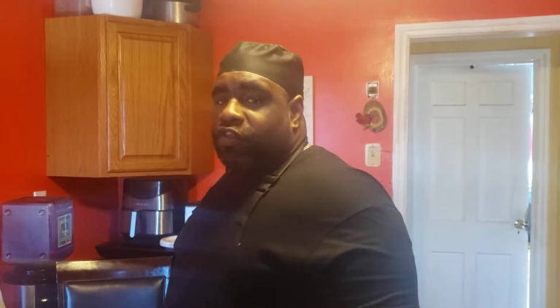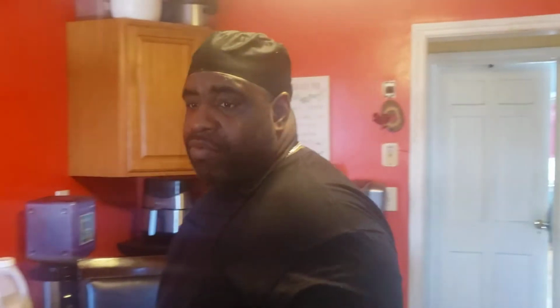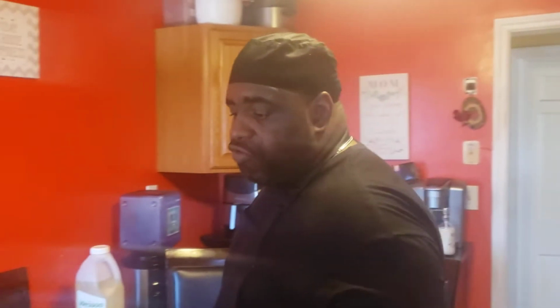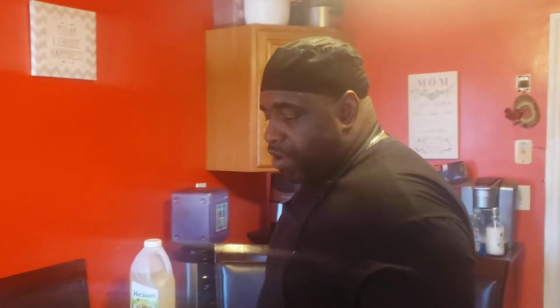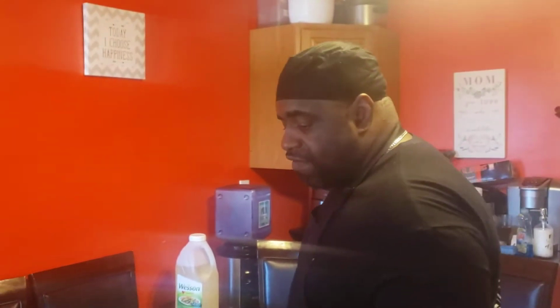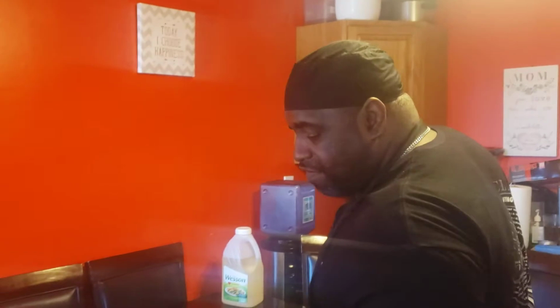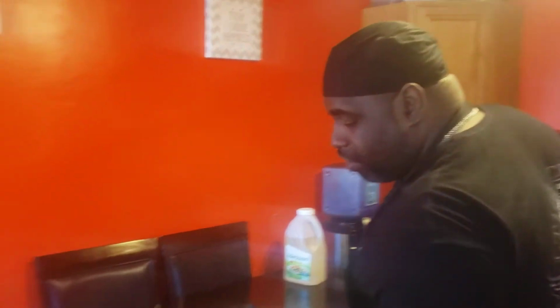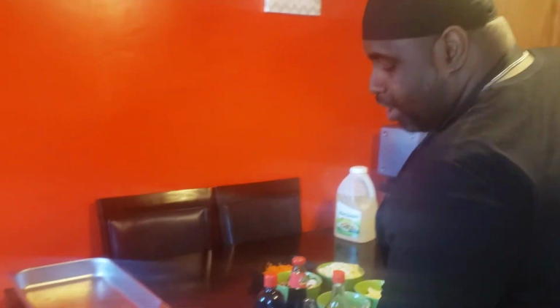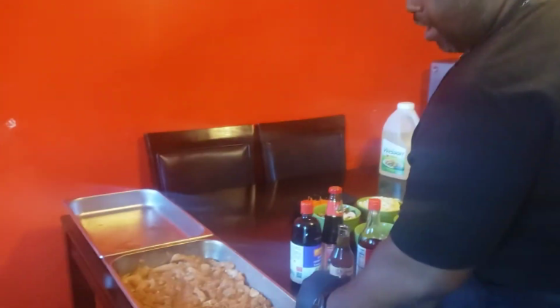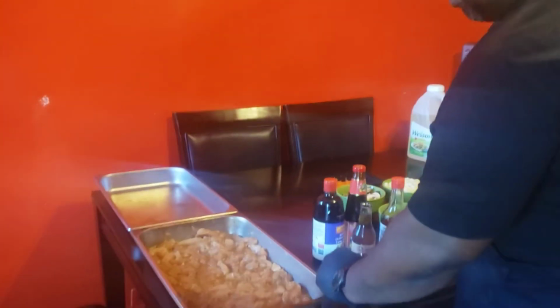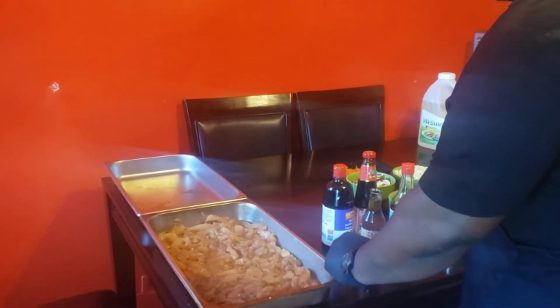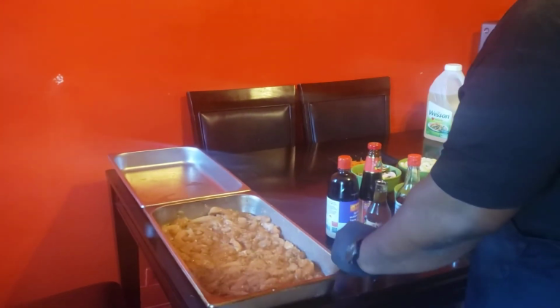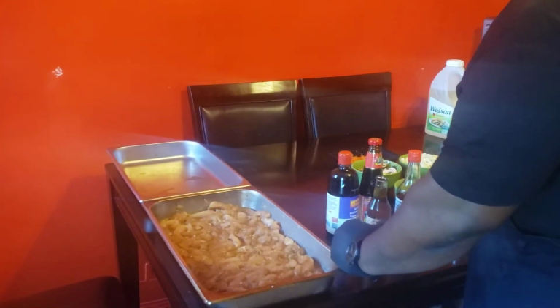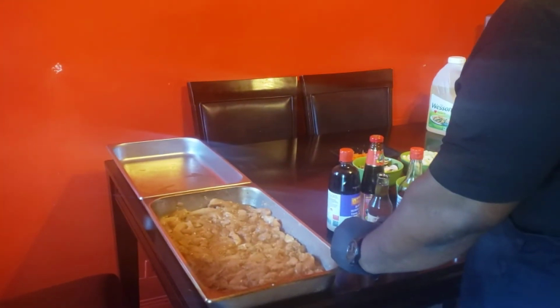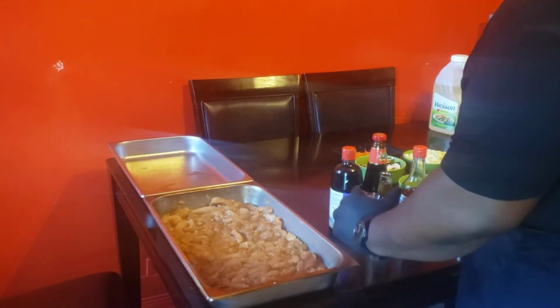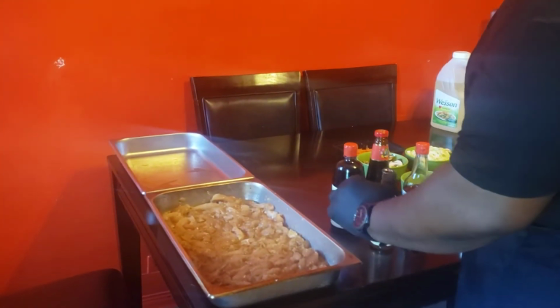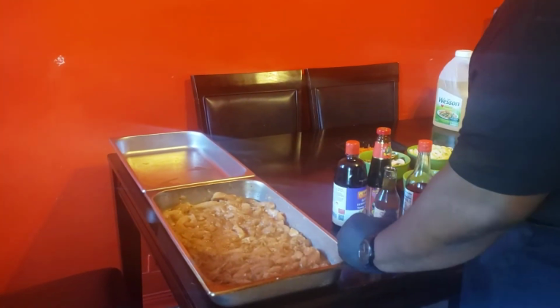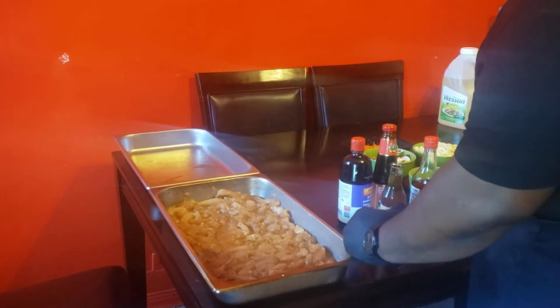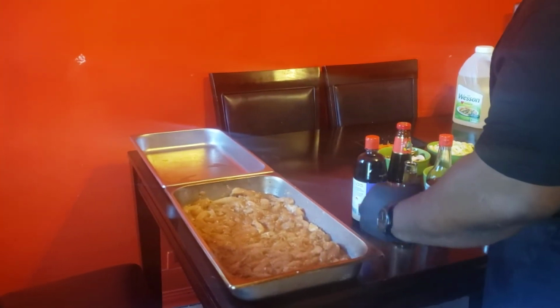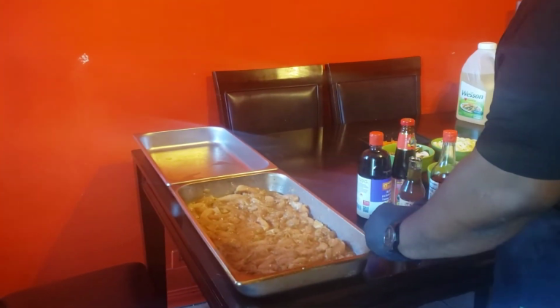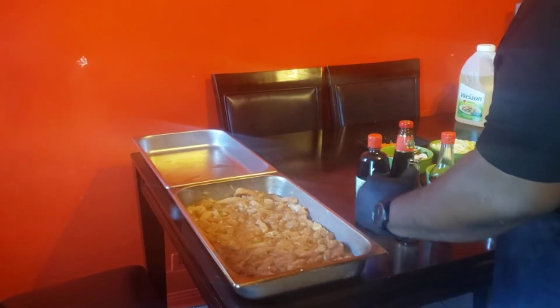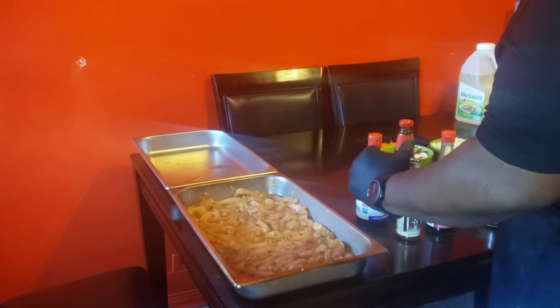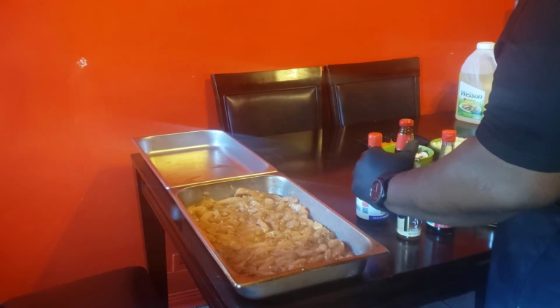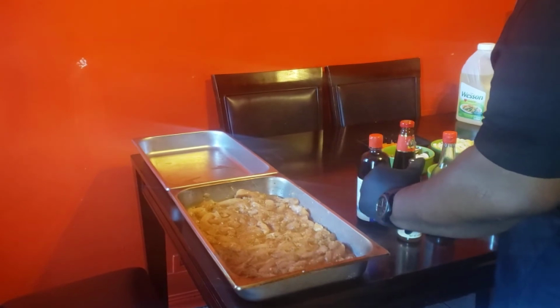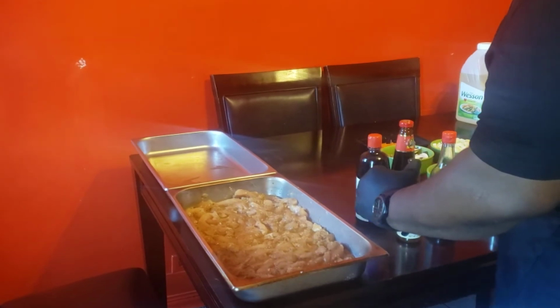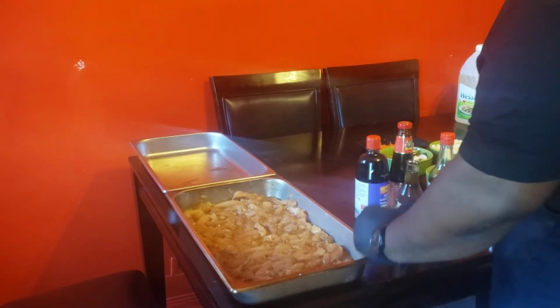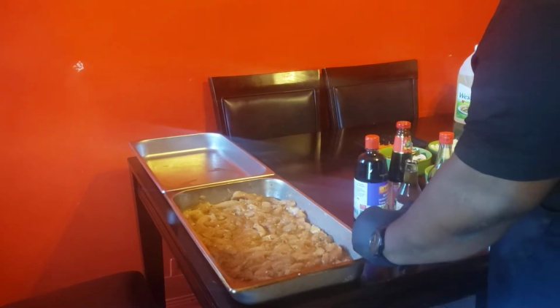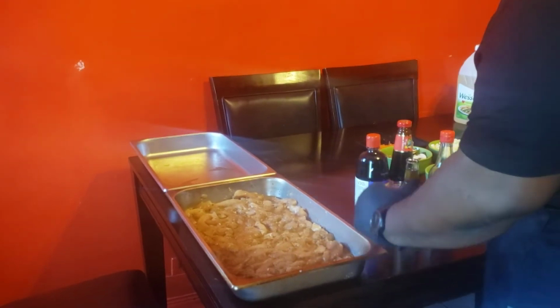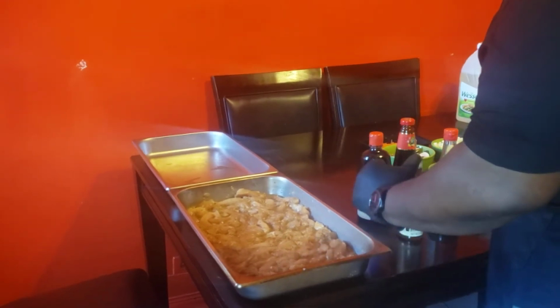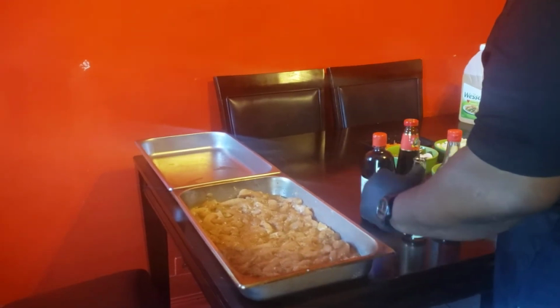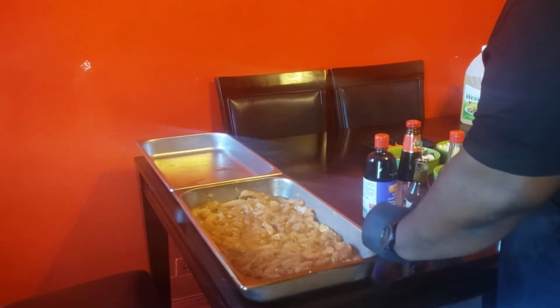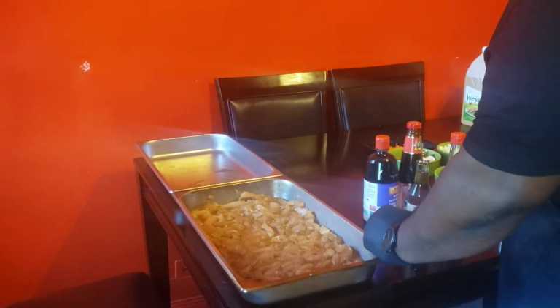I have here chicken breast cut into strips that's been marinated in soy sauce, diced ginger, and diced garlic.